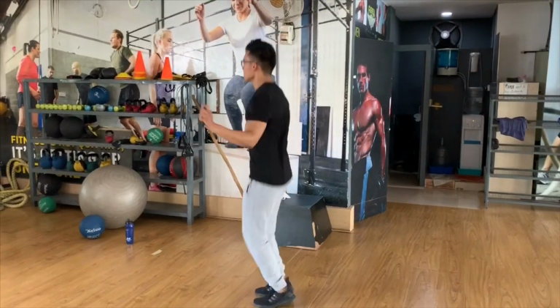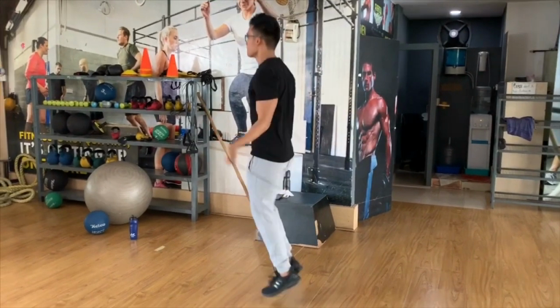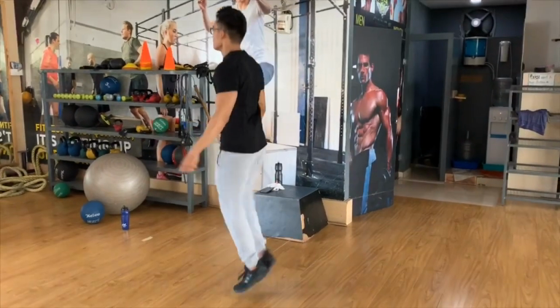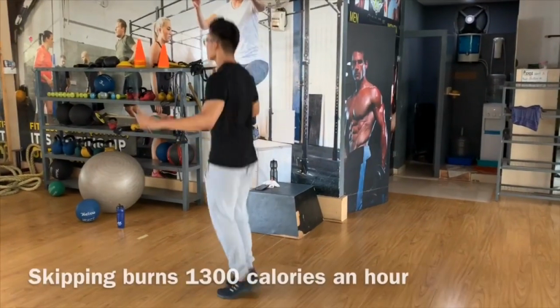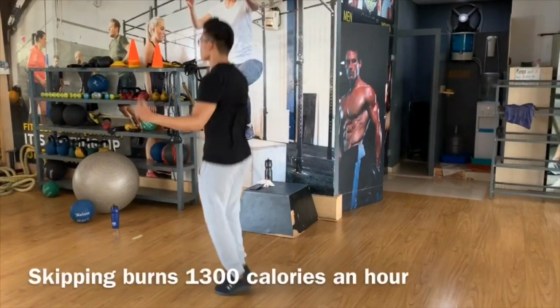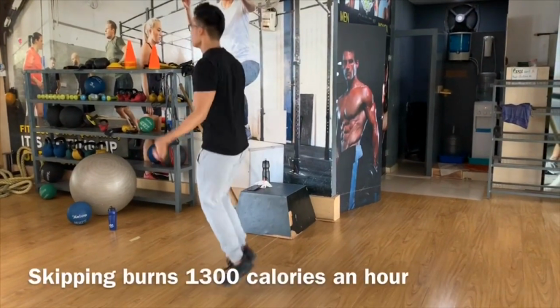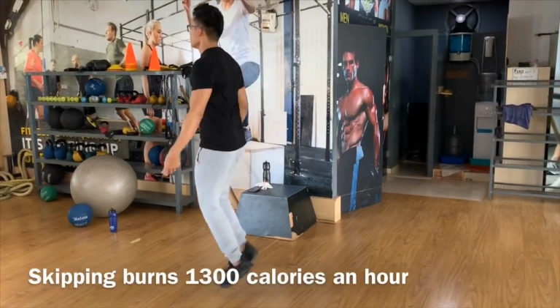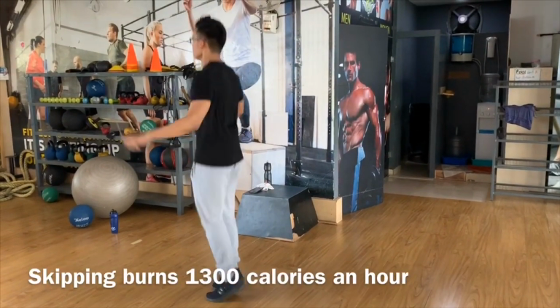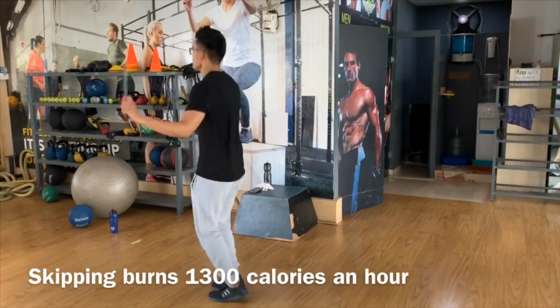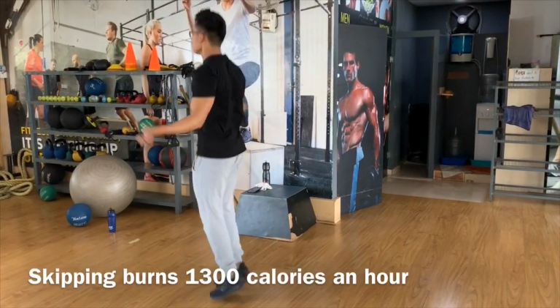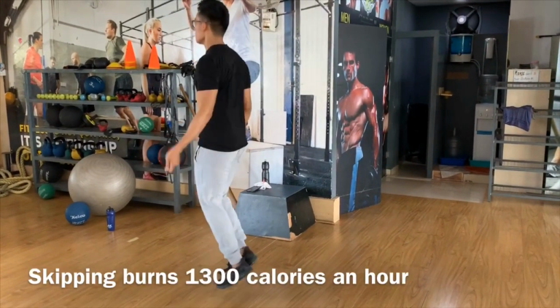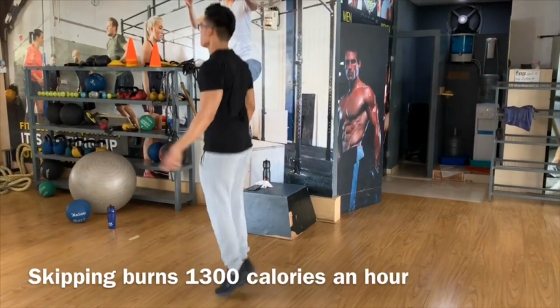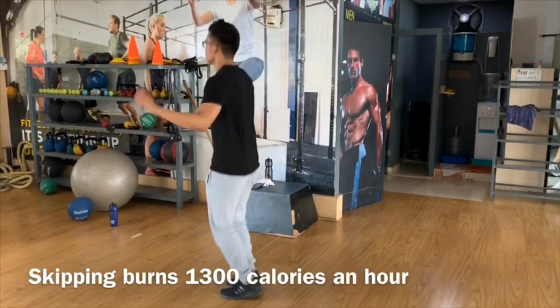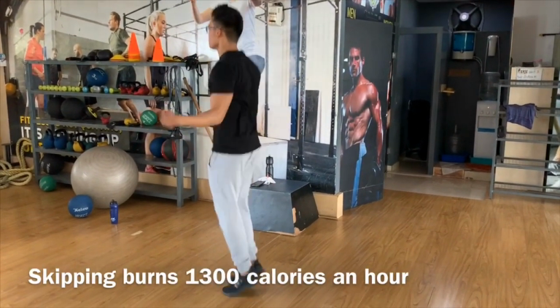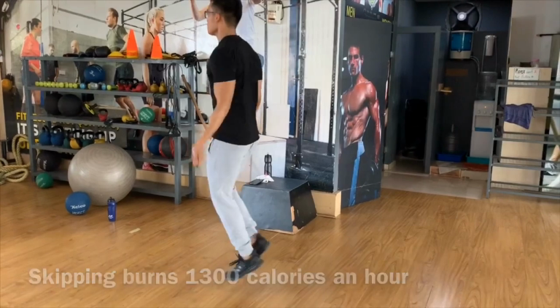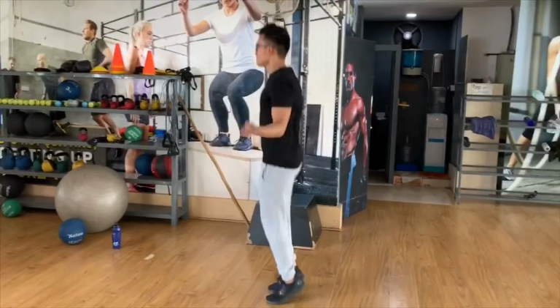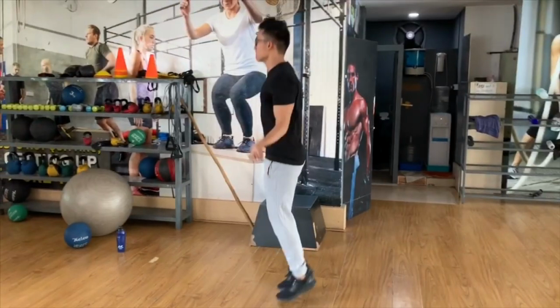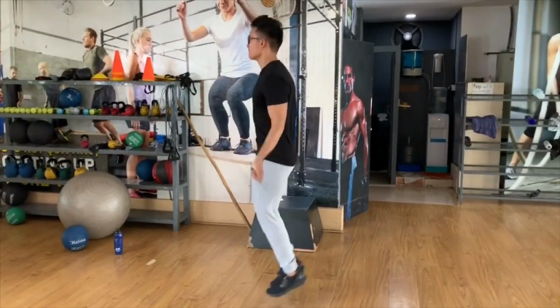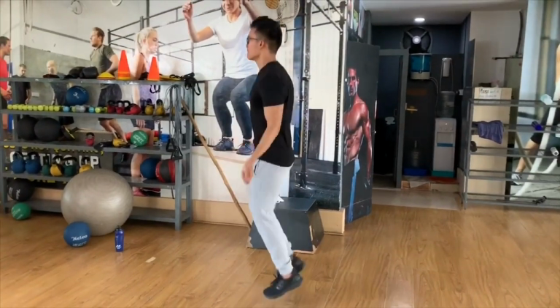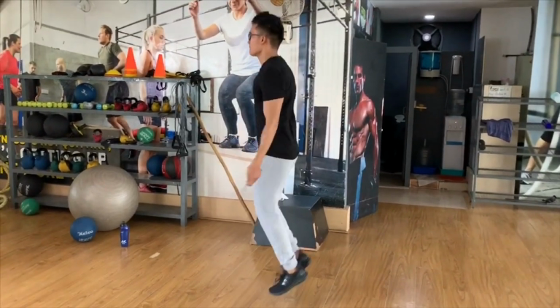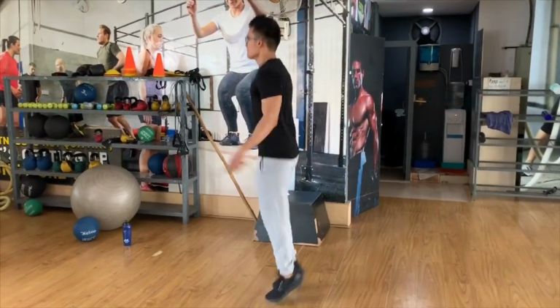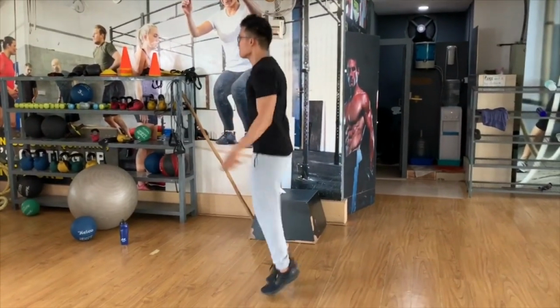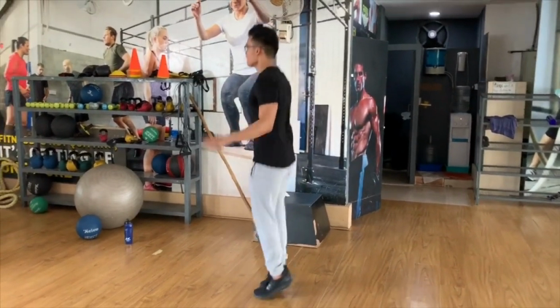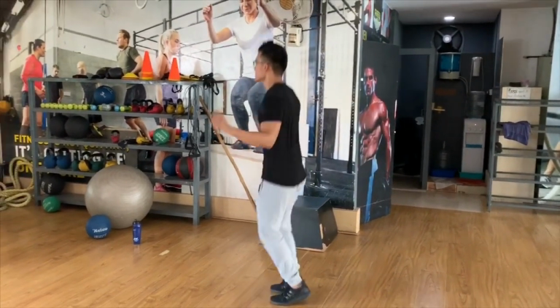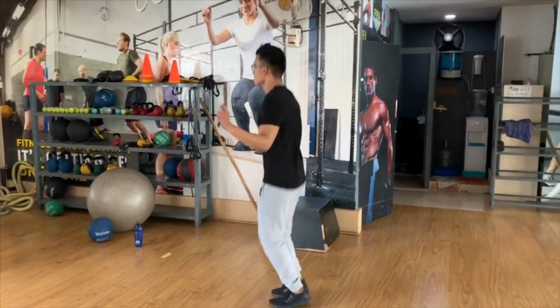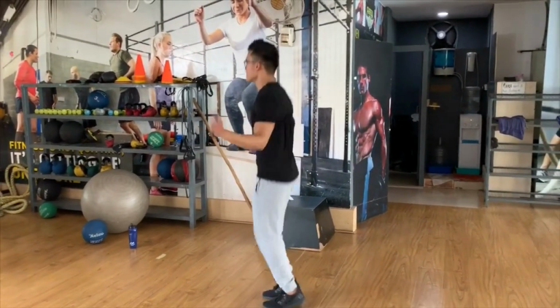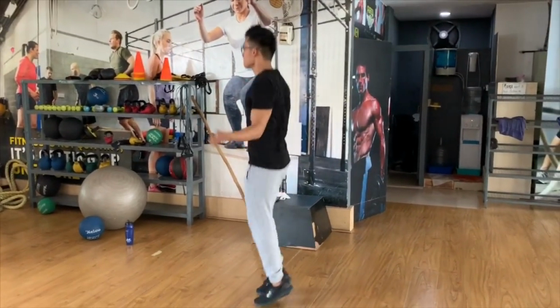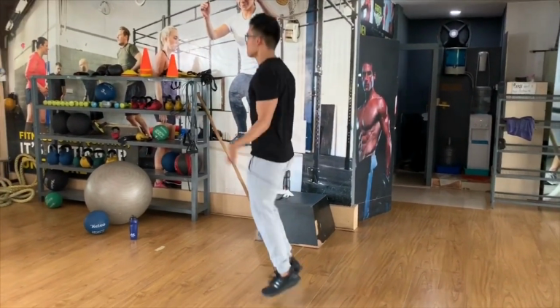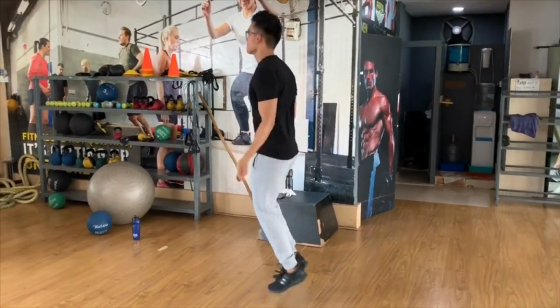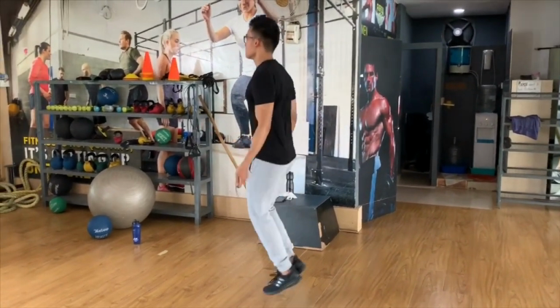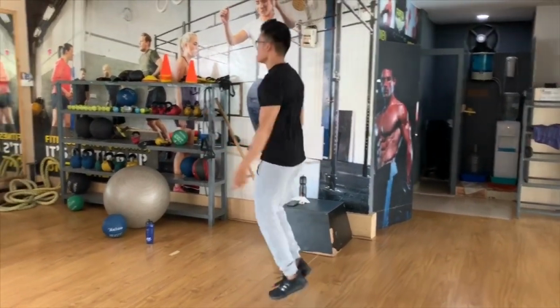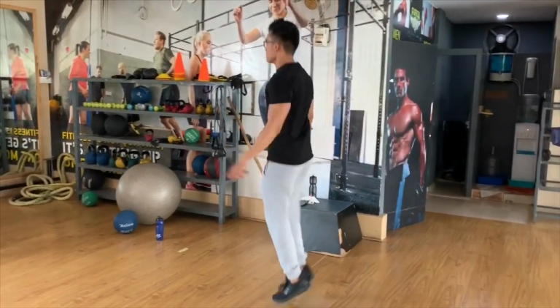In the American College of Sports Medicine, there is cardiovascular health, and we have to make sure that we are able to do it.